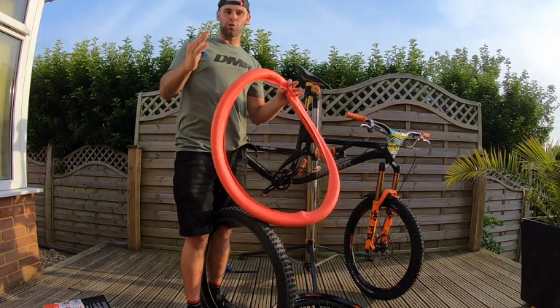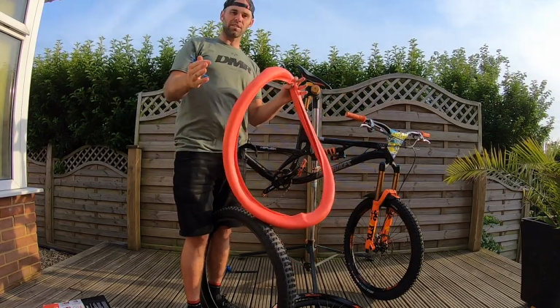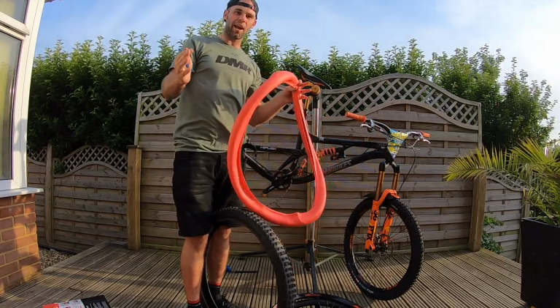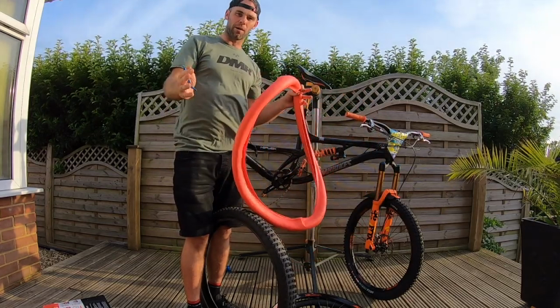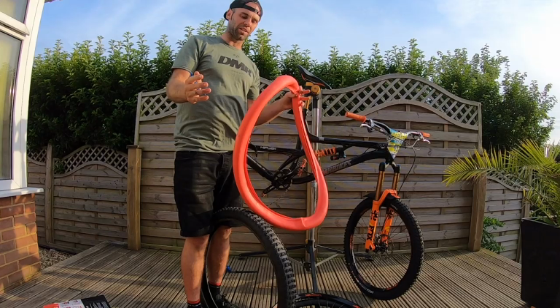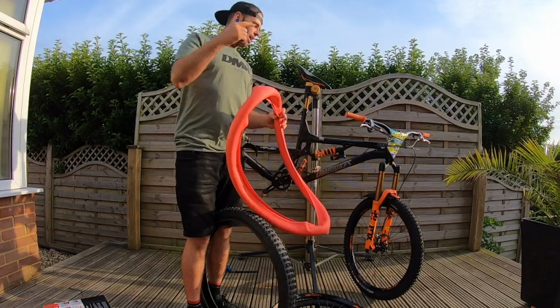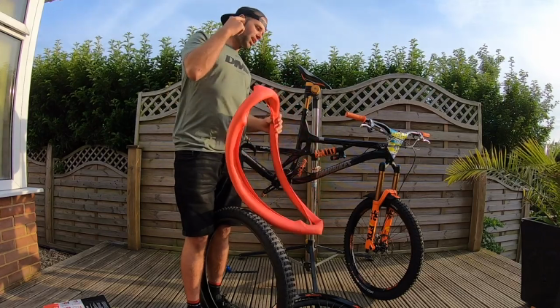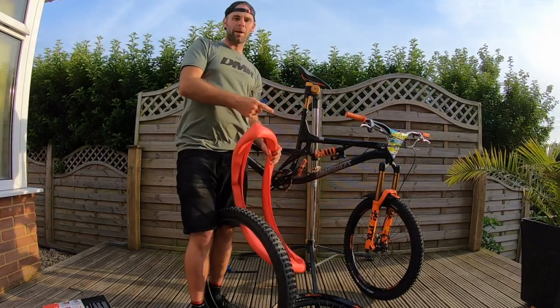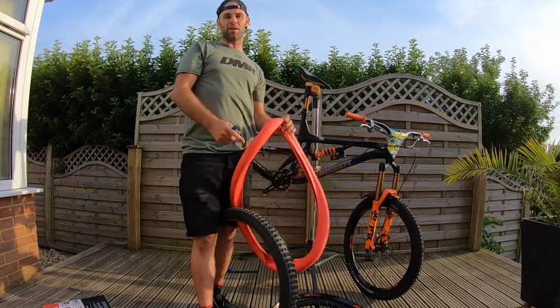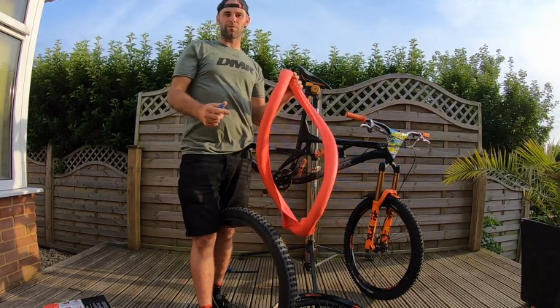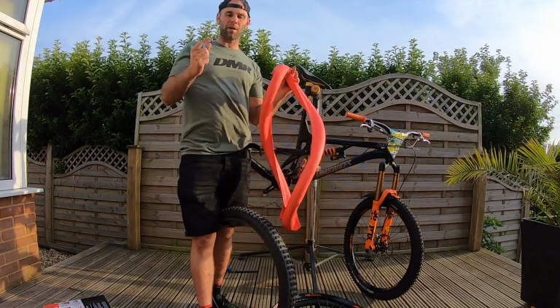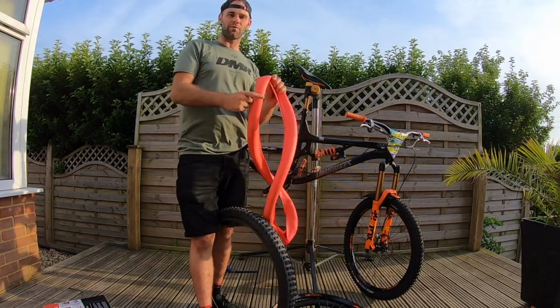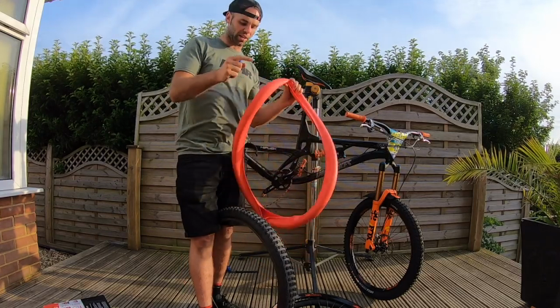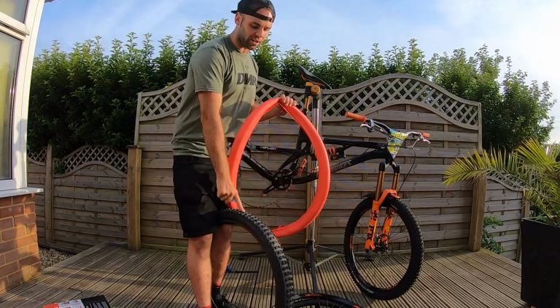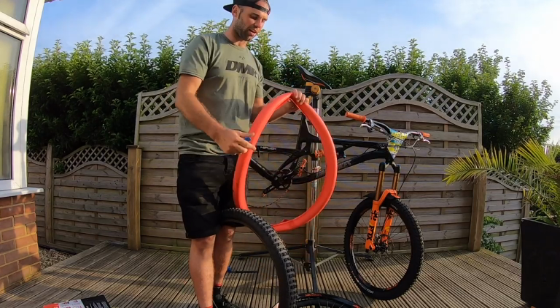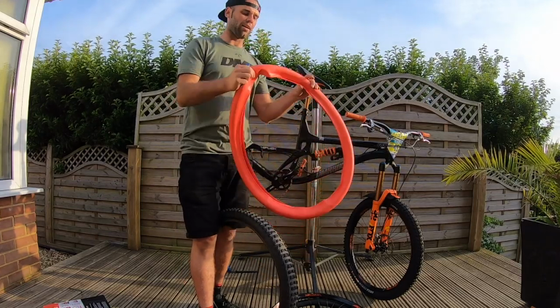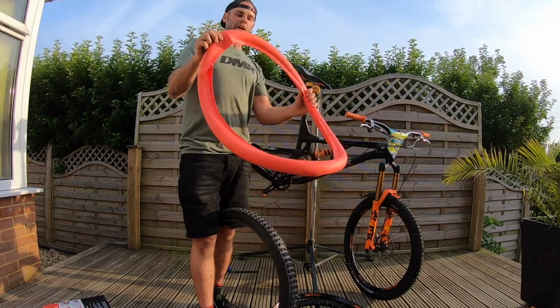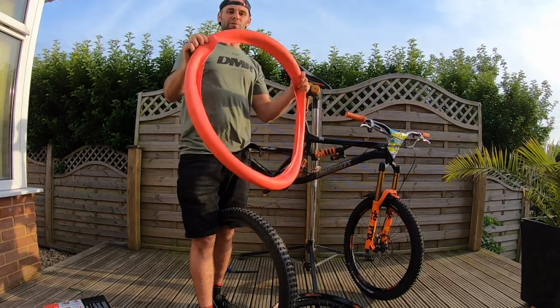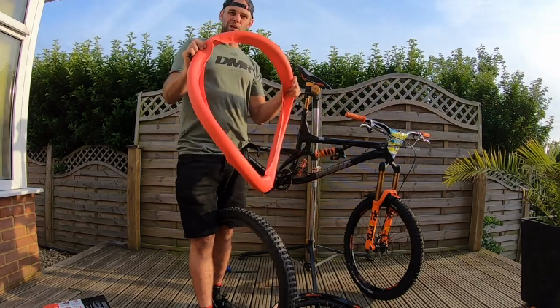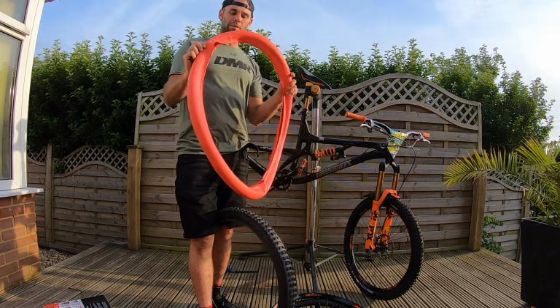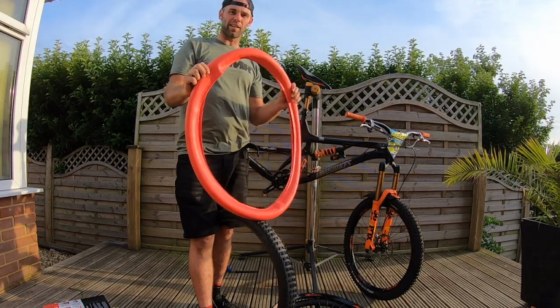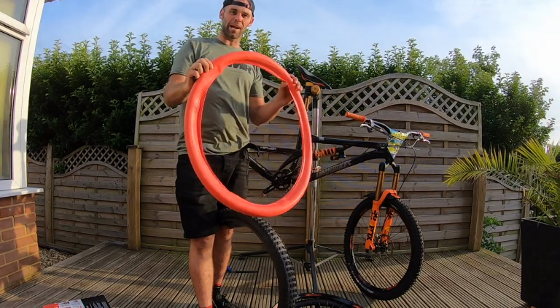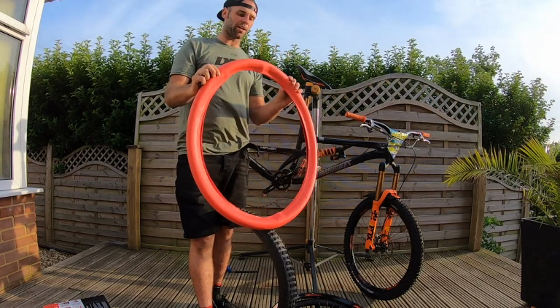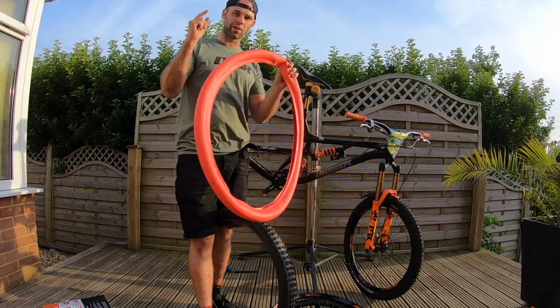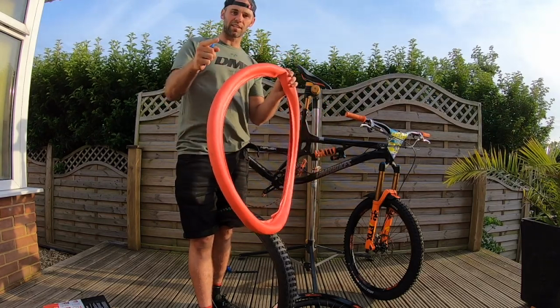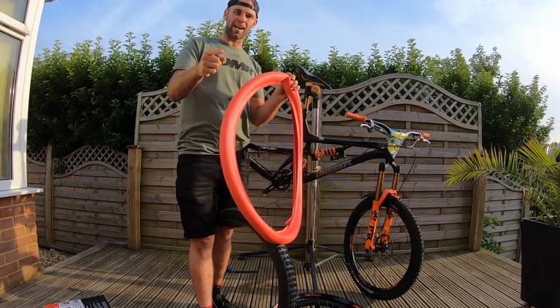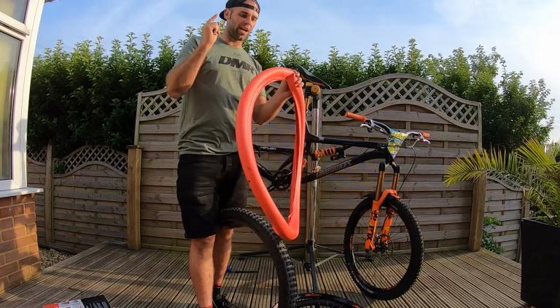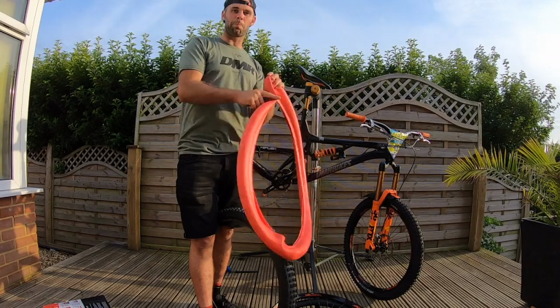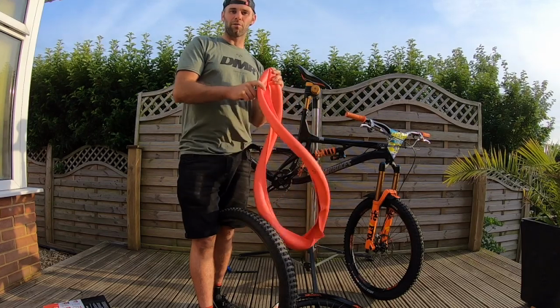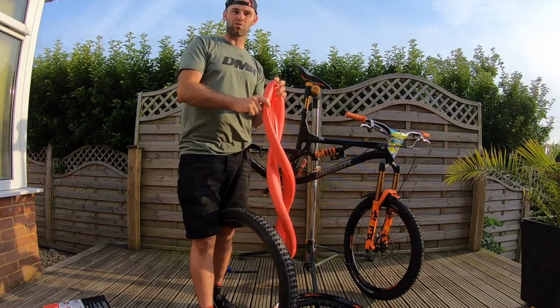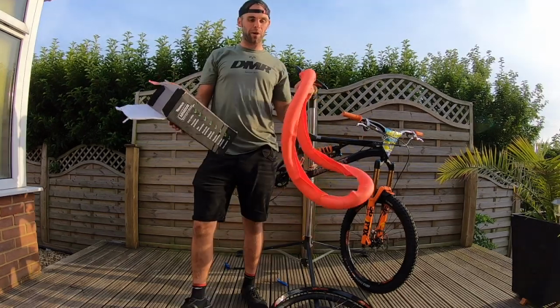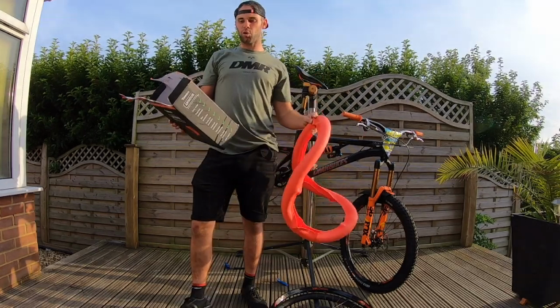The beauty of this cushioning is it allows you a bit more damping as you're going down the stud. It's tubeless, it's great, you can't fault it. But in terms of the Mega Avalanche where you've got plenty of rocks that are going to slice the tyre, I thought, do you know what, I'm going to try this and see how it works.